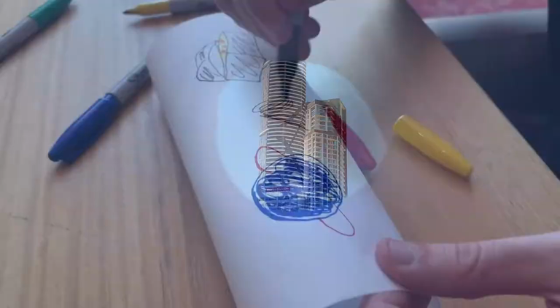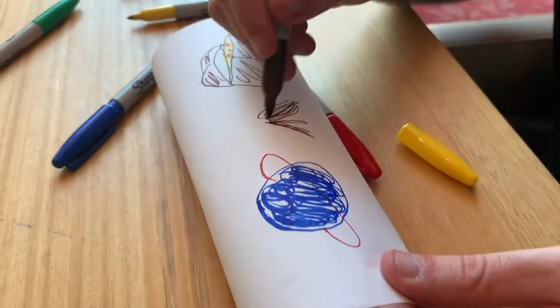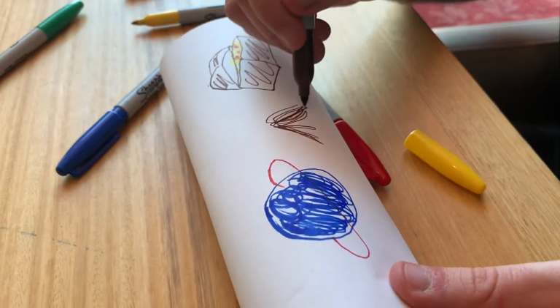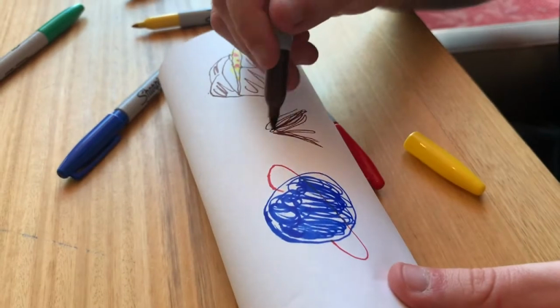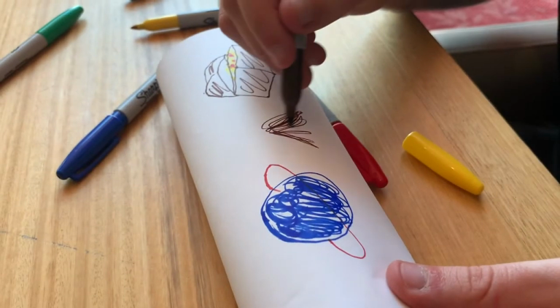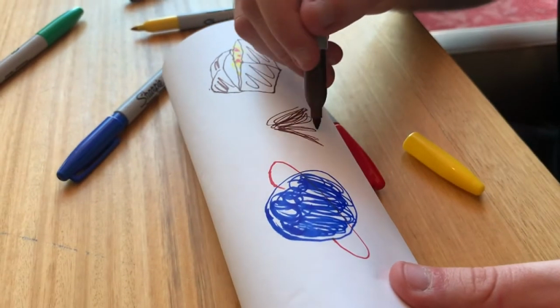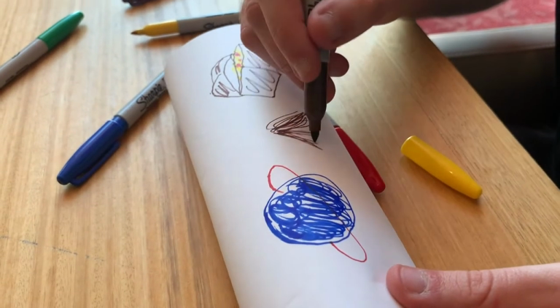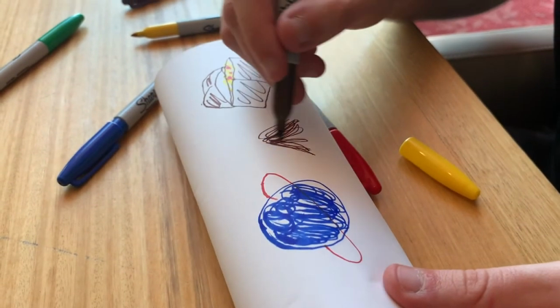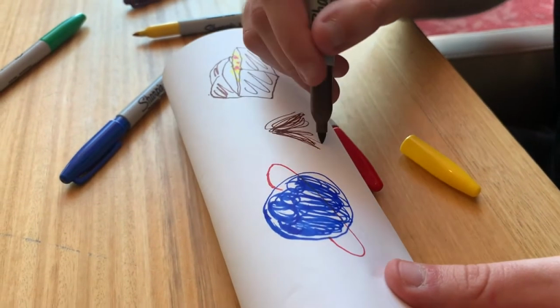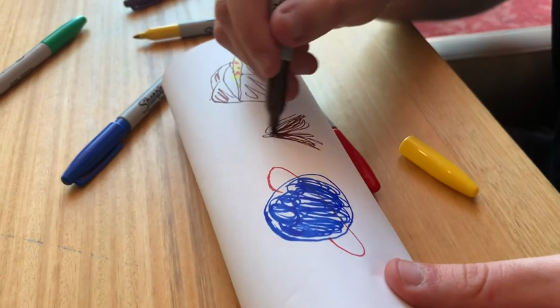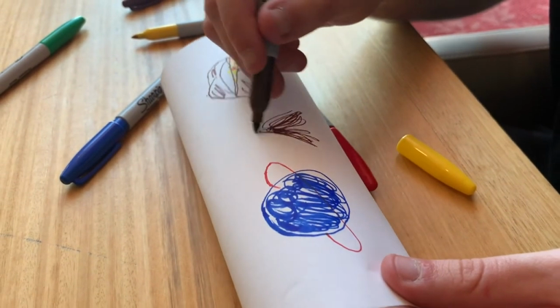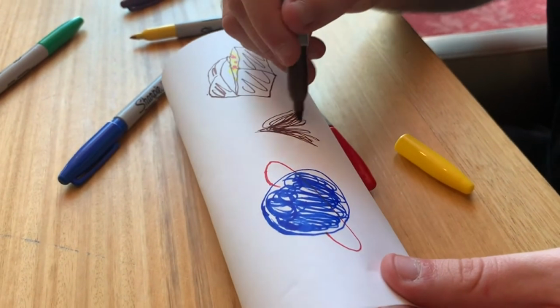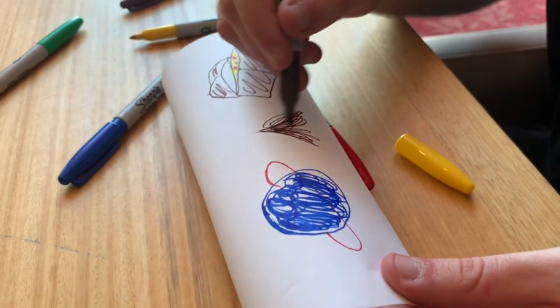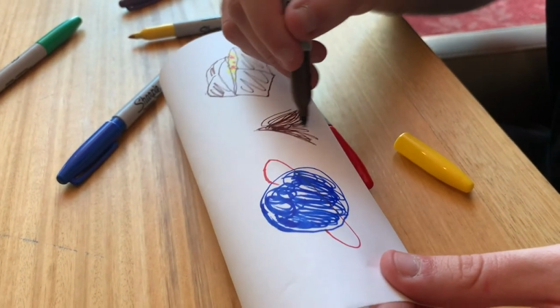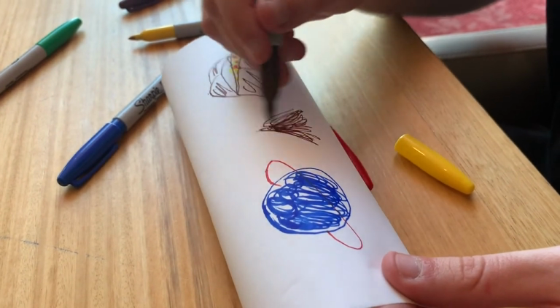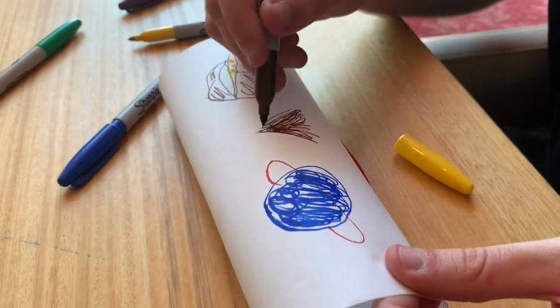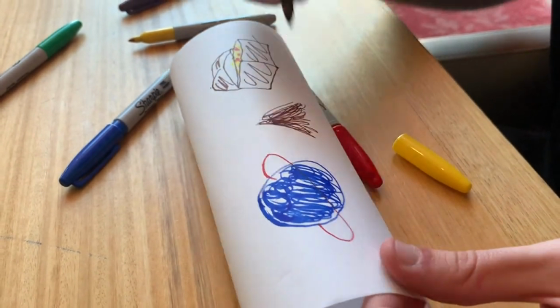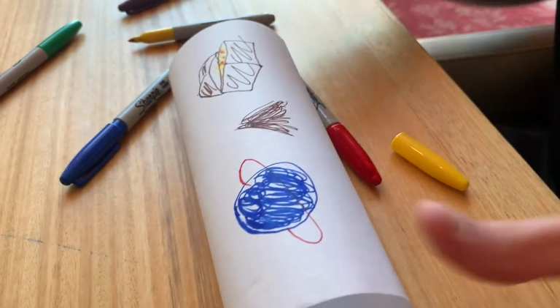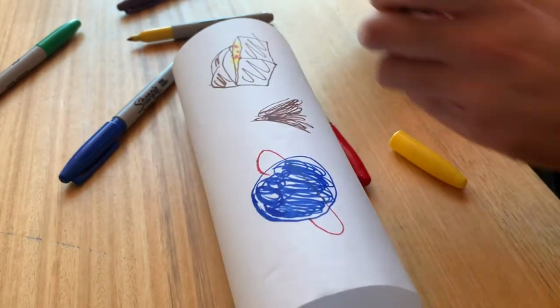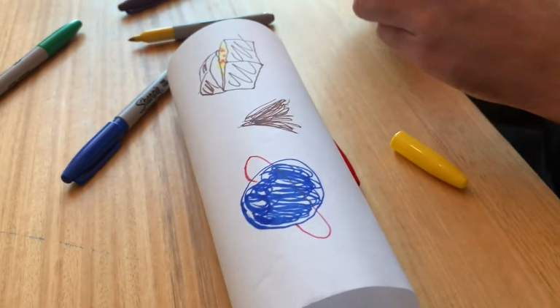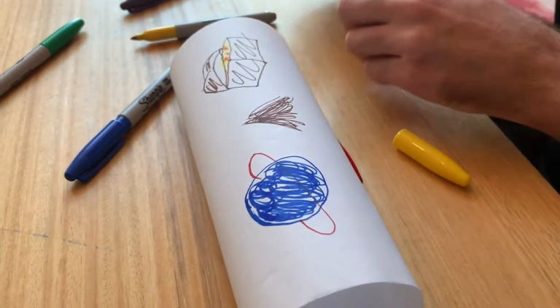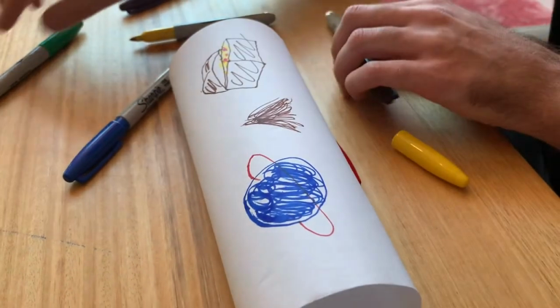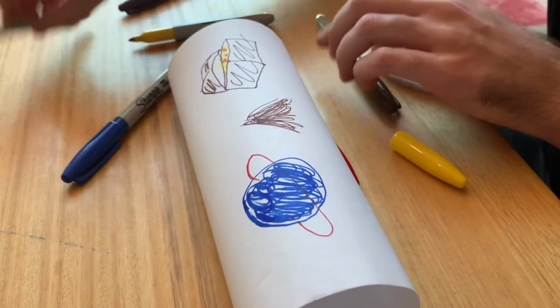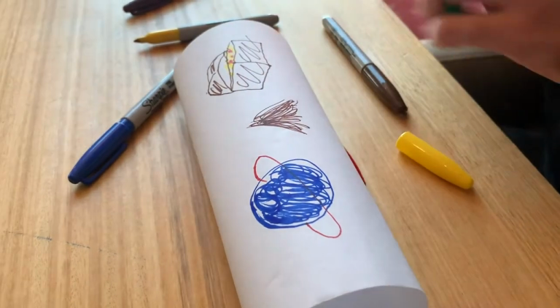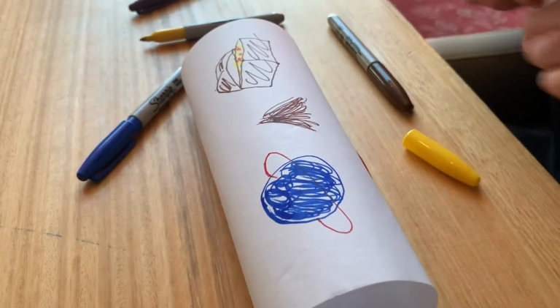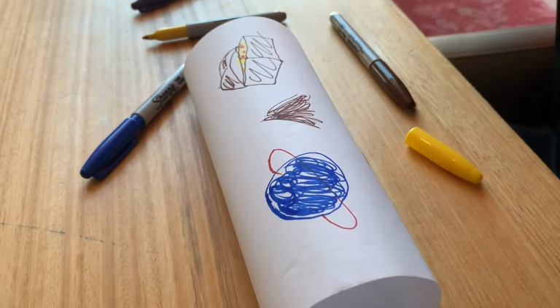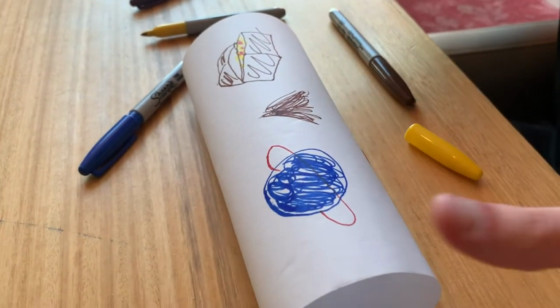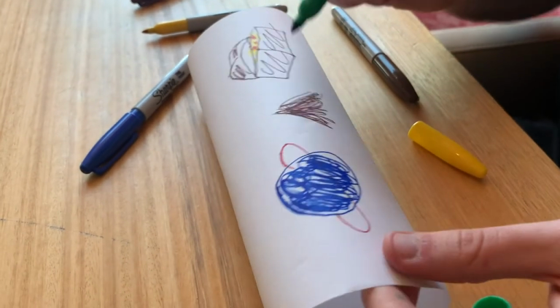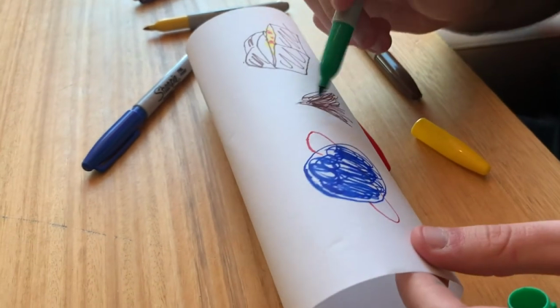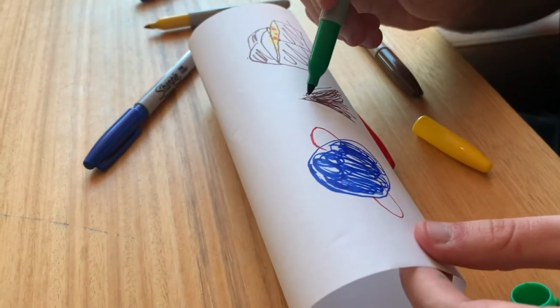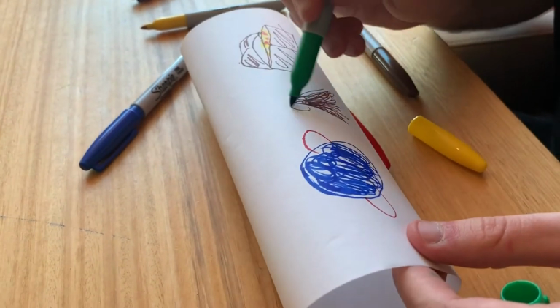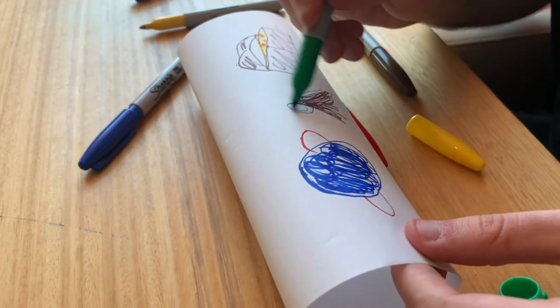When I'm done exploring, I like to draw what I saw on my telescope. This helps me remember what I saw for next time, and it also makes it look really cool.